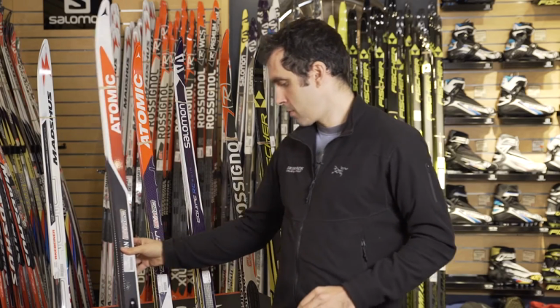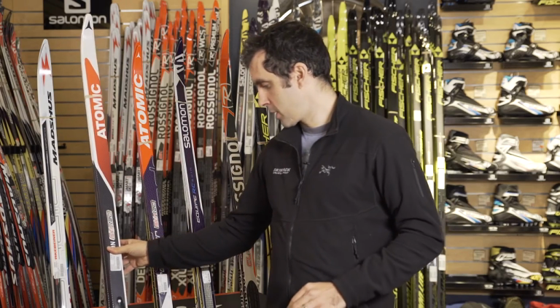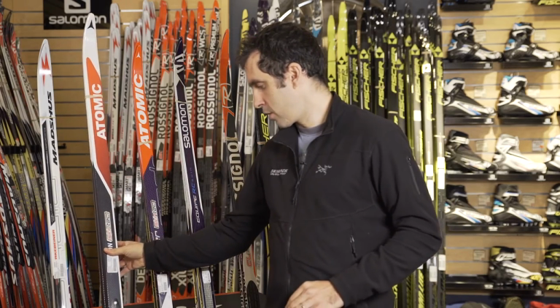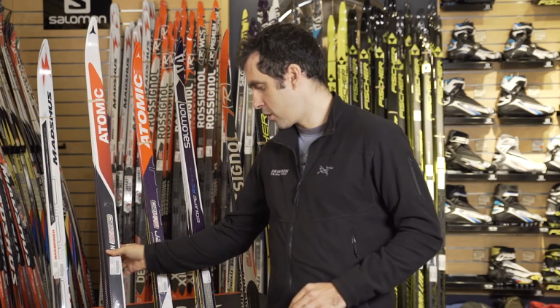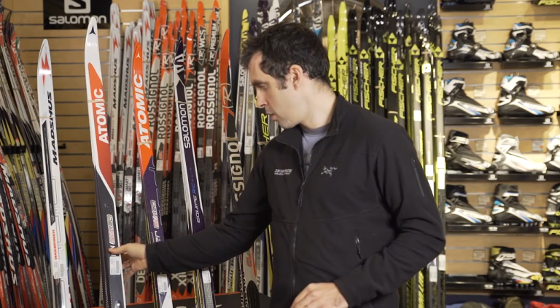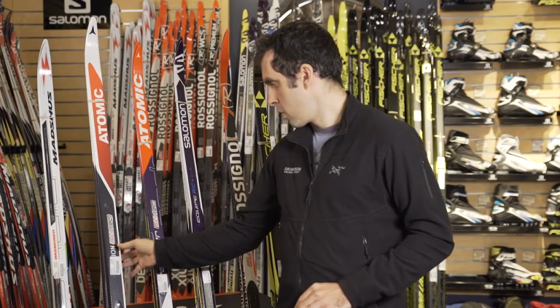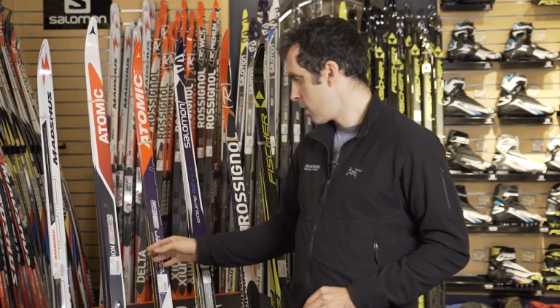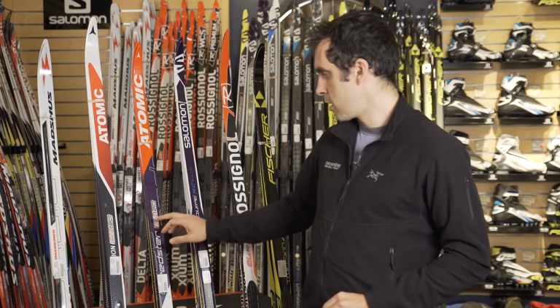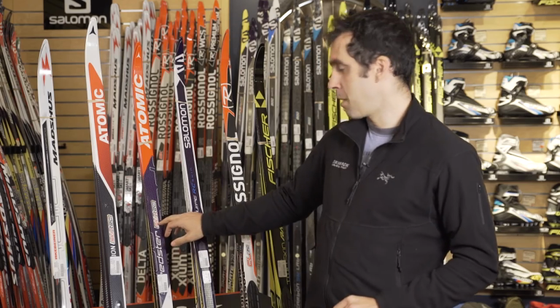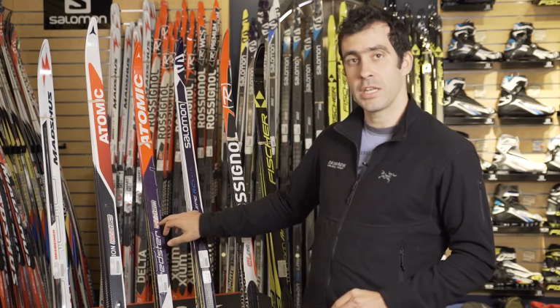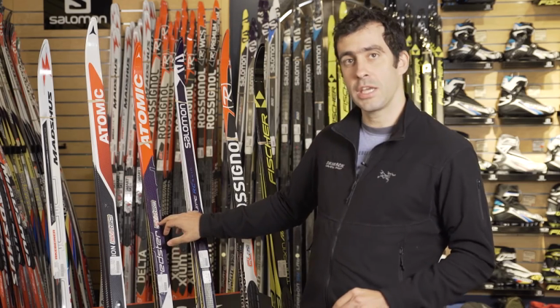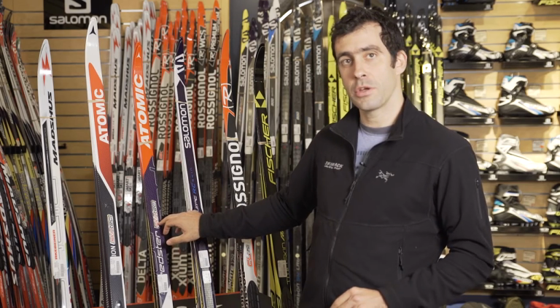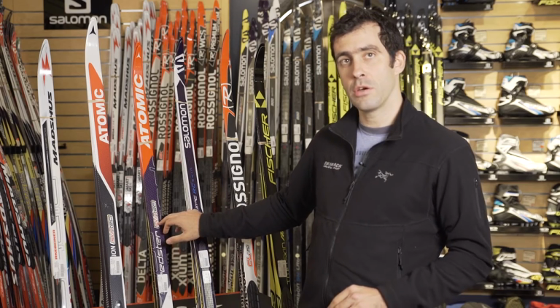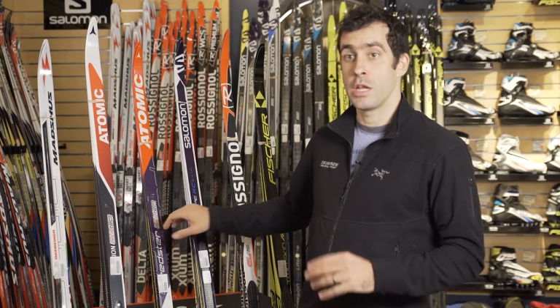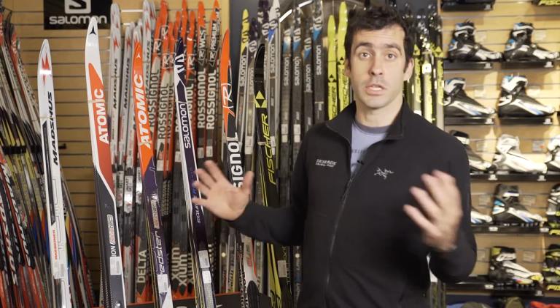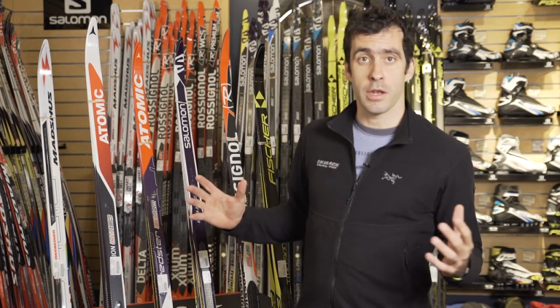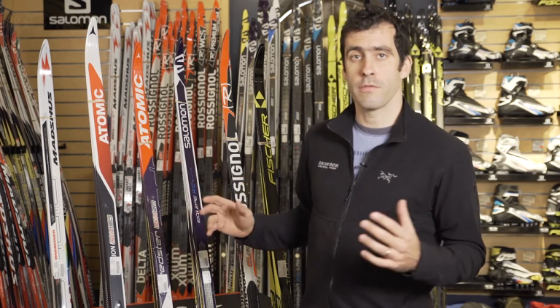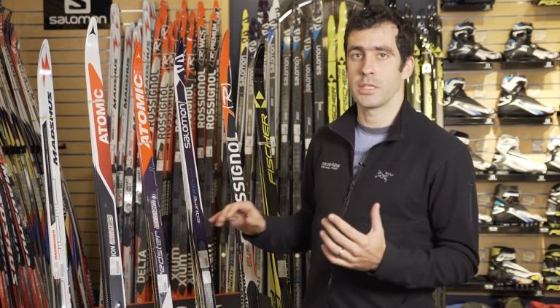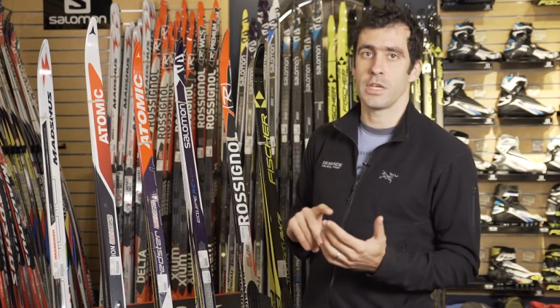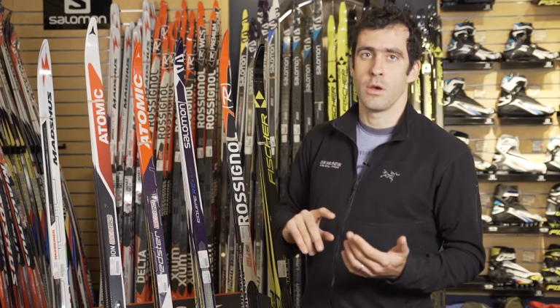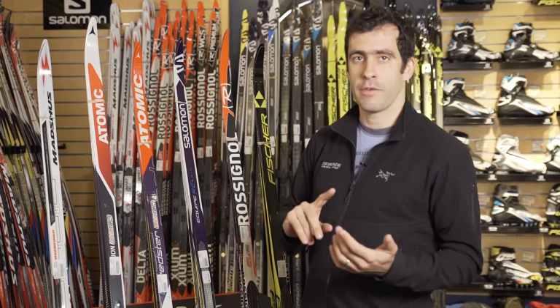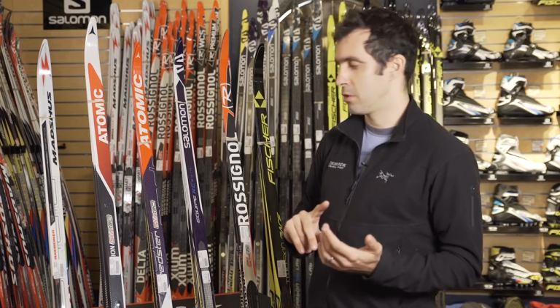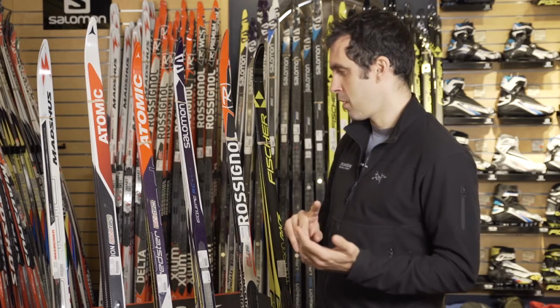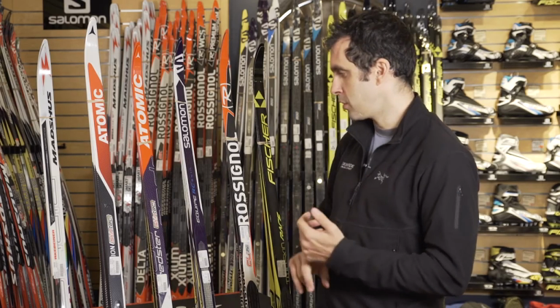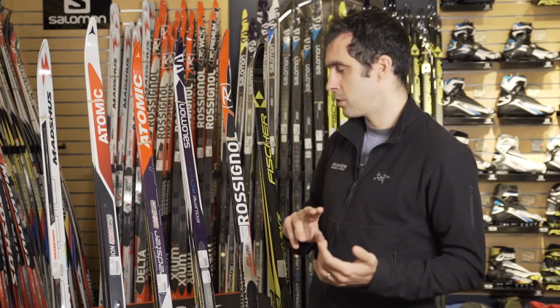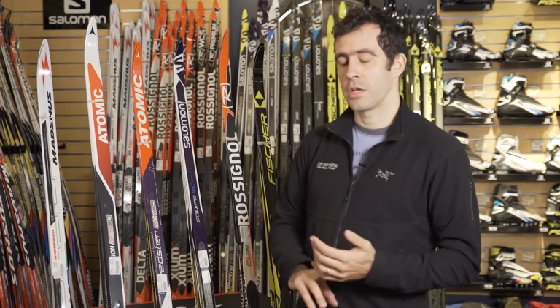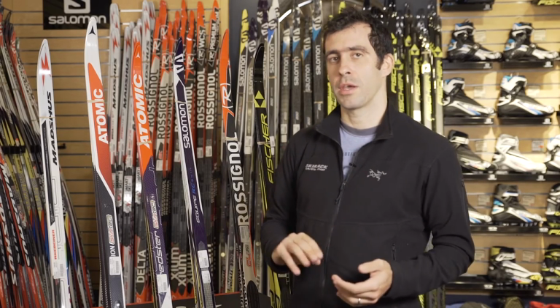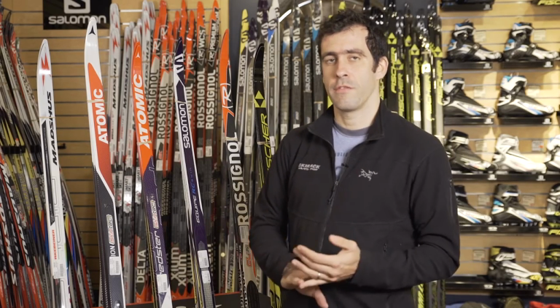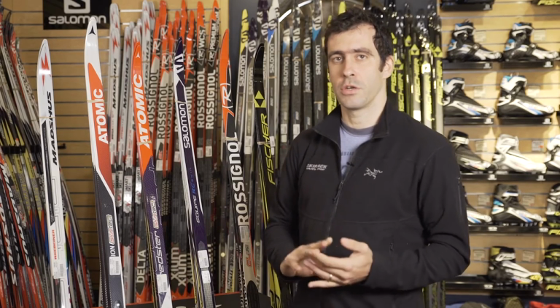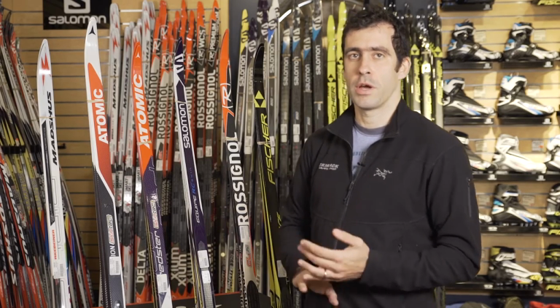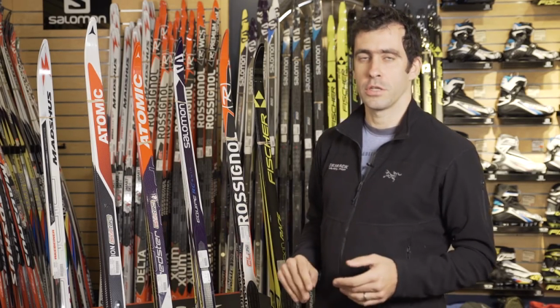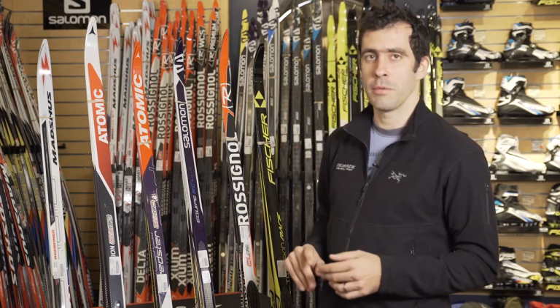This category started with the Atomic Skintec ski a couple years ago, and has really expanded now. For 2017, we'll have options from Madshus, Atomic, Fischer, Rossignol, and Salomon.